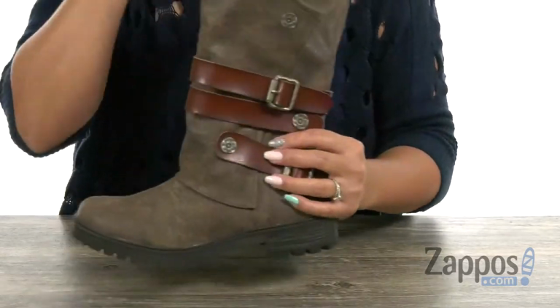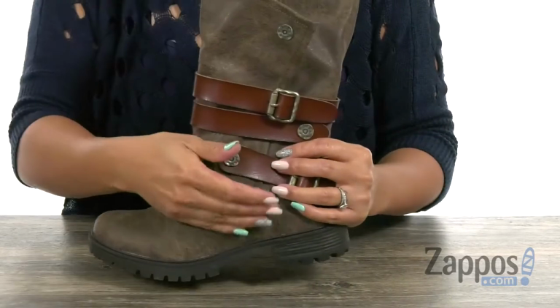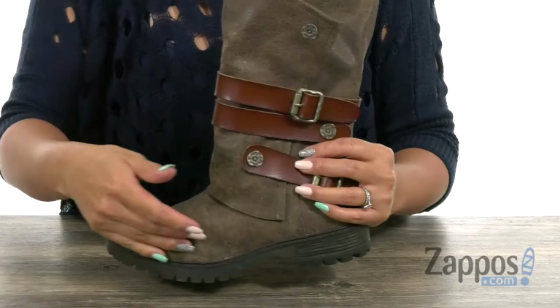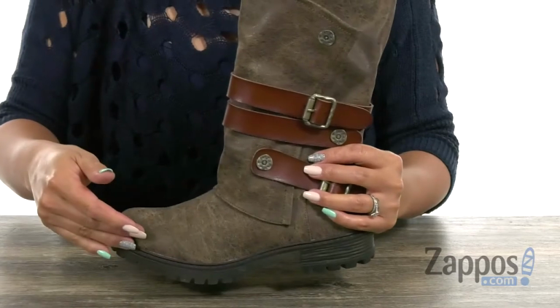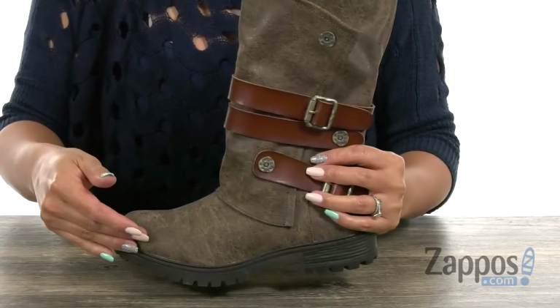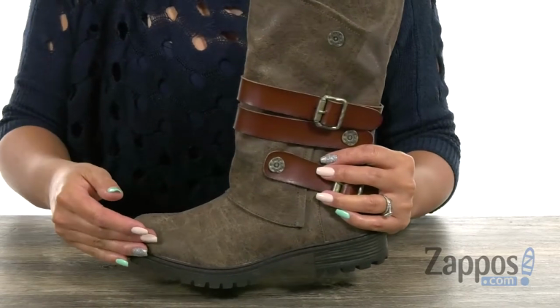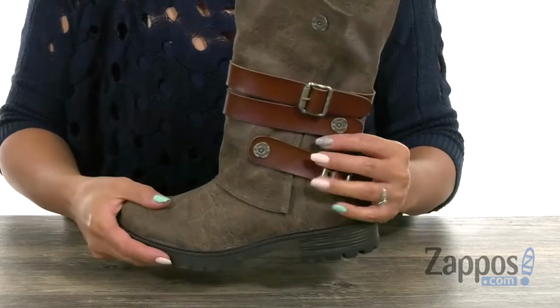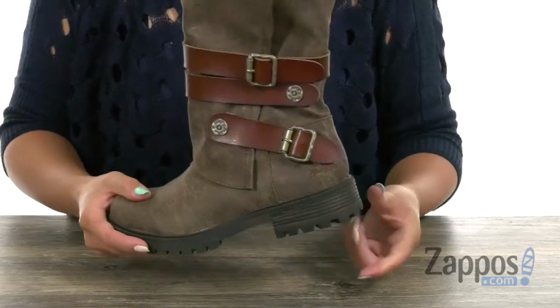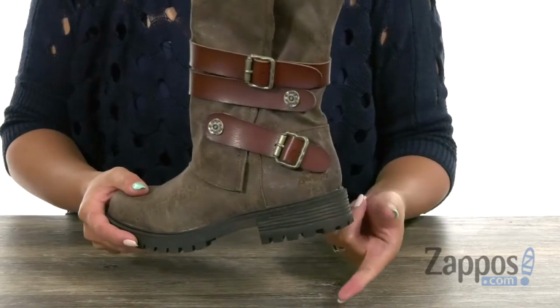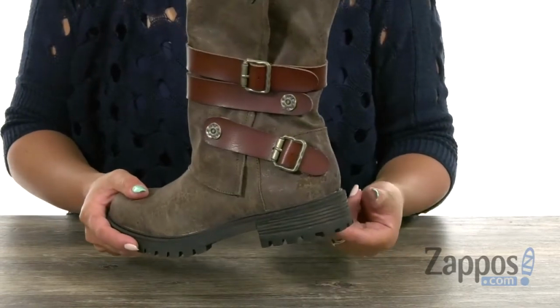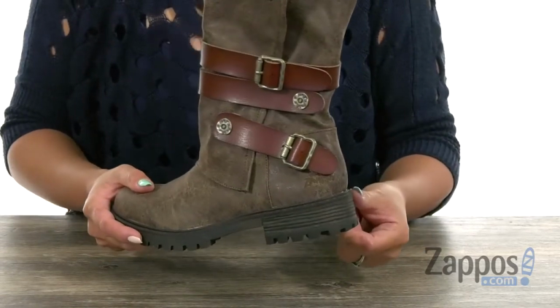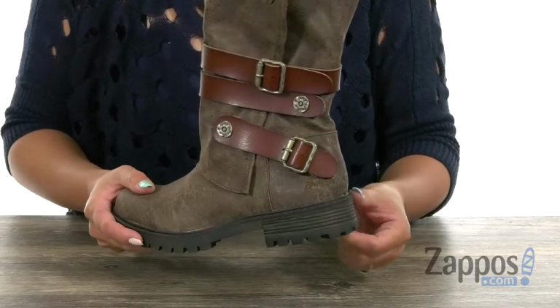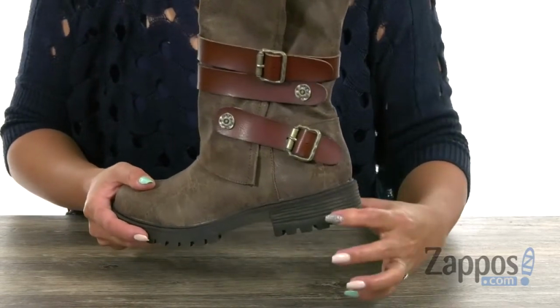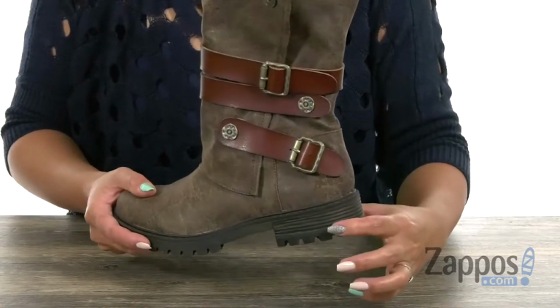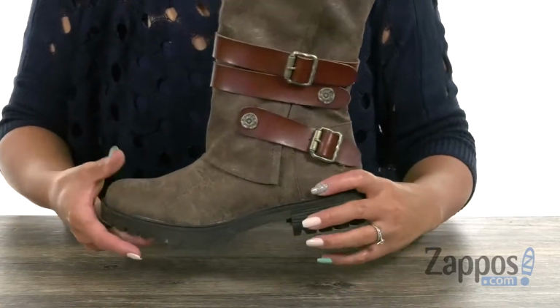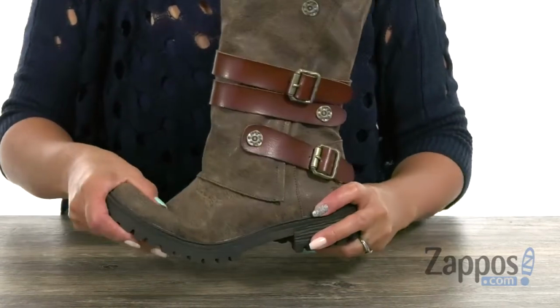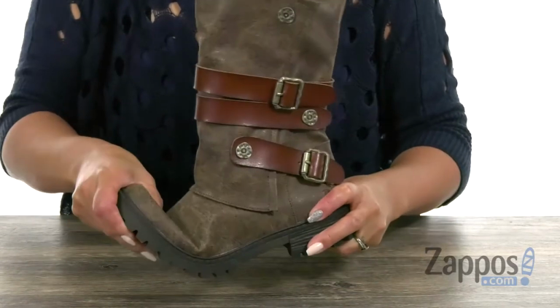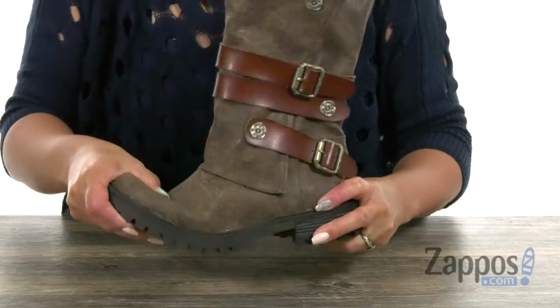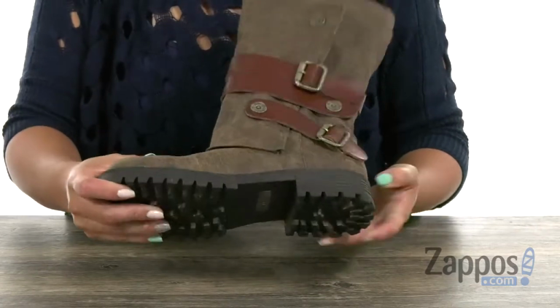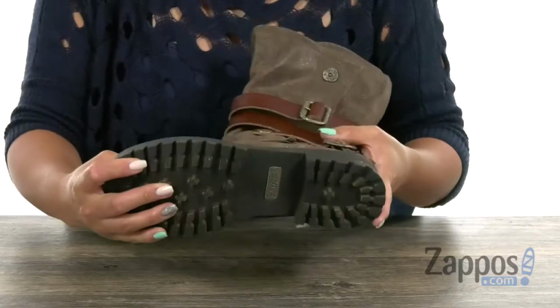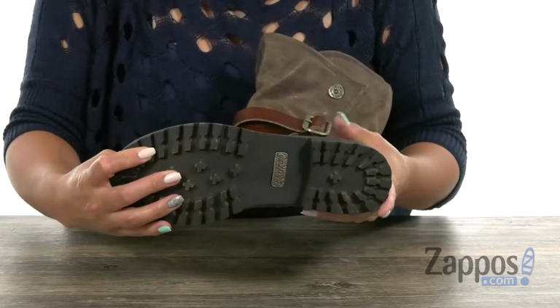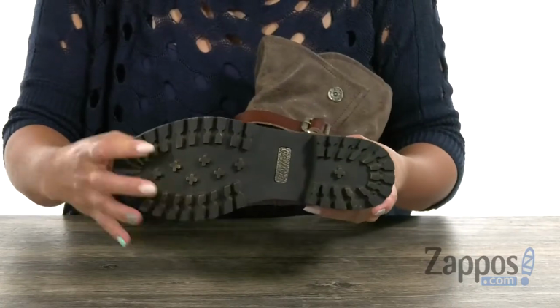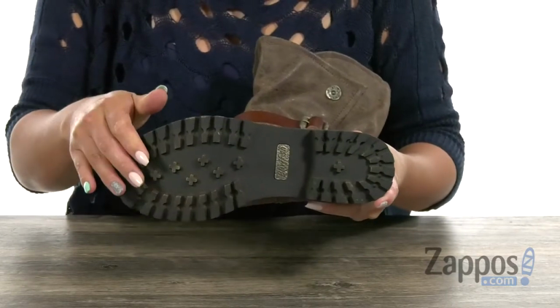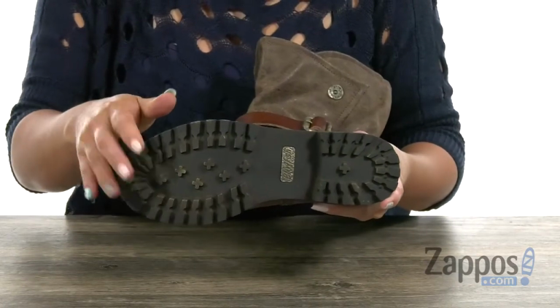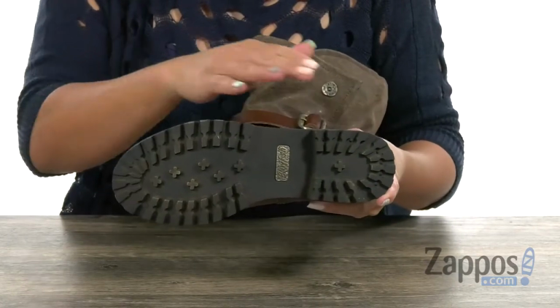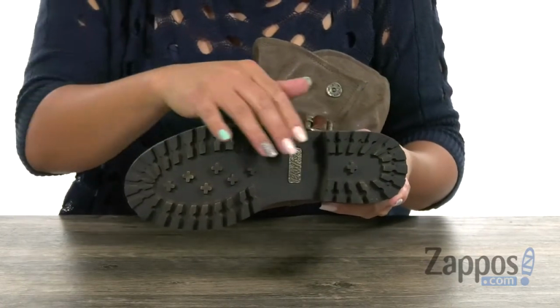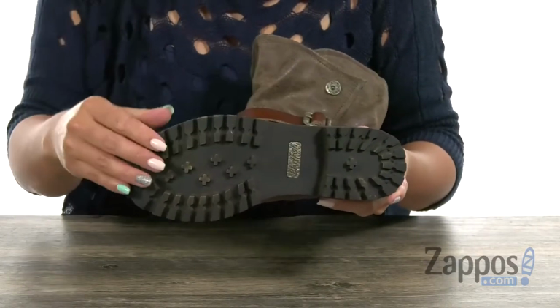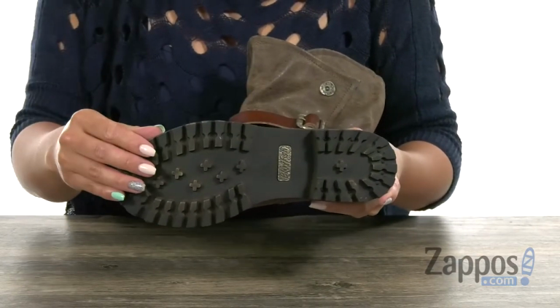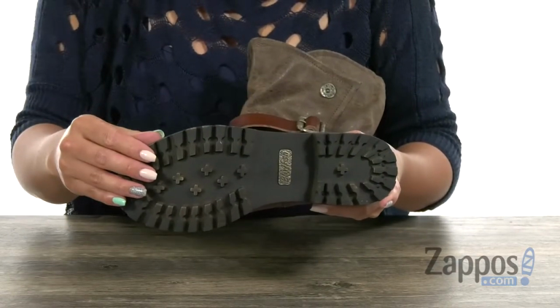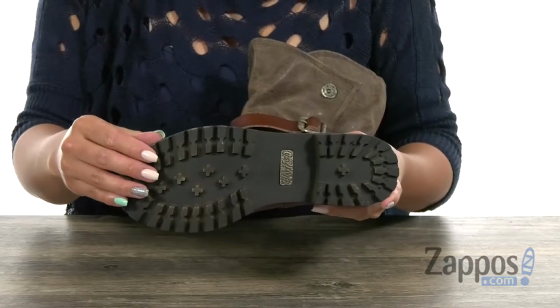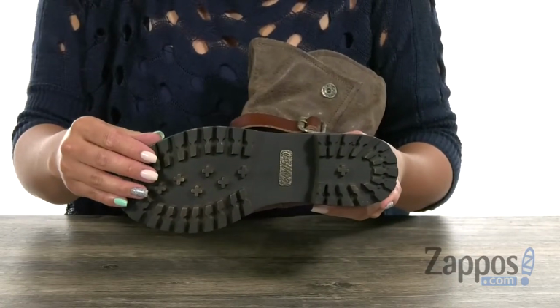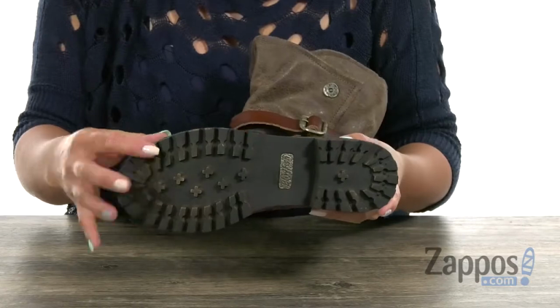You have some light cushioning here to give you support, and also you're going to get a lift of one and a half inches with that chunky heel. It's really flexible and you have that rugged synthetic outsole that has lots of lug patterns, so it's going to be perfect on traction.